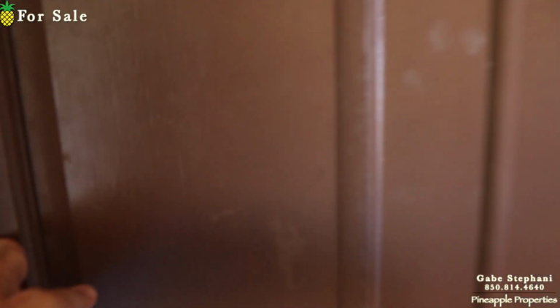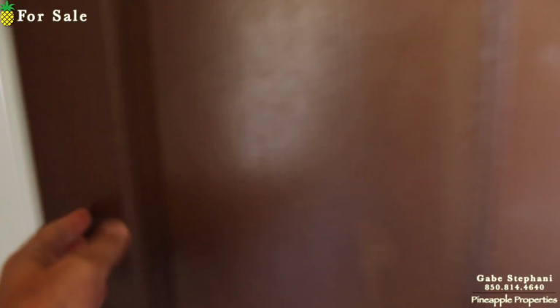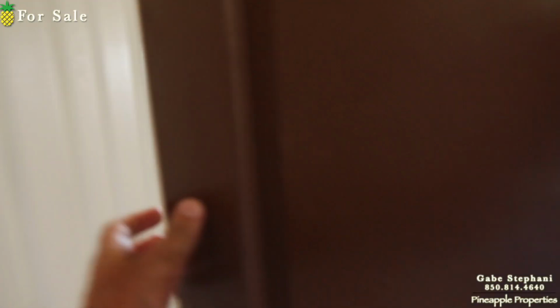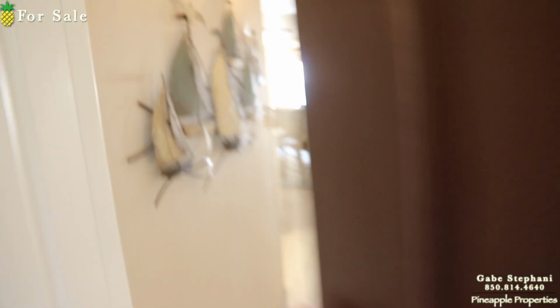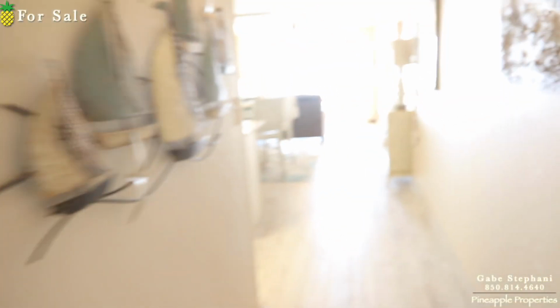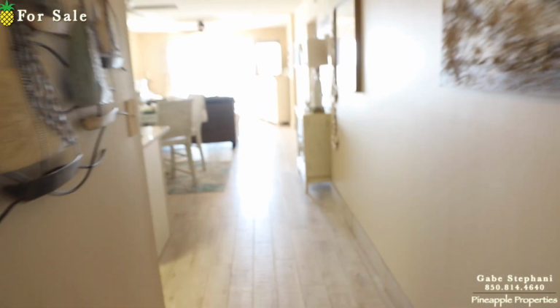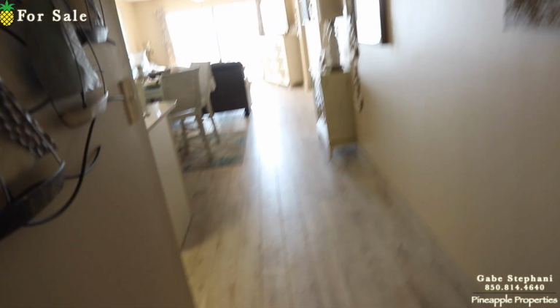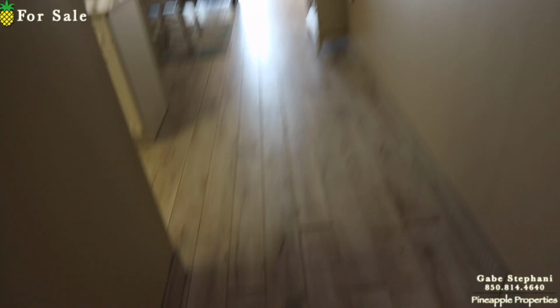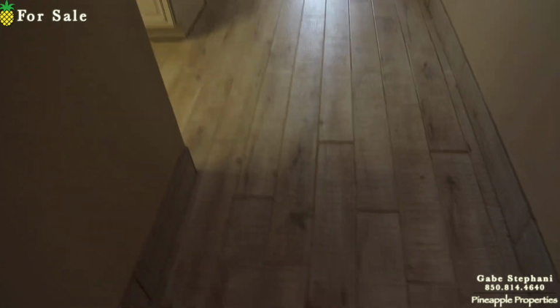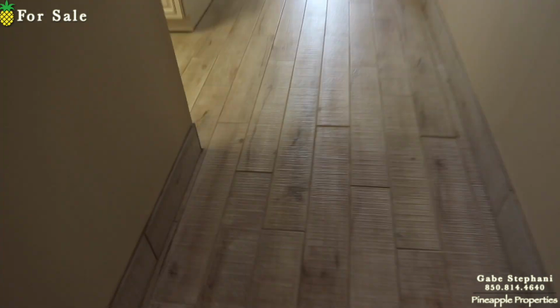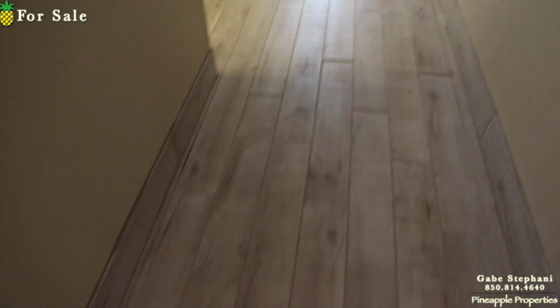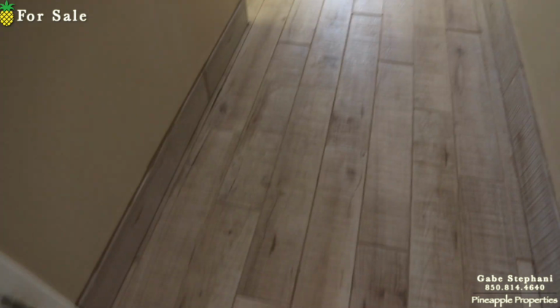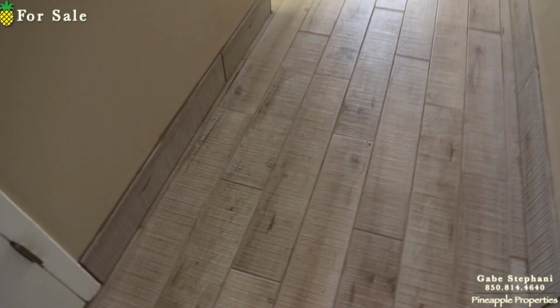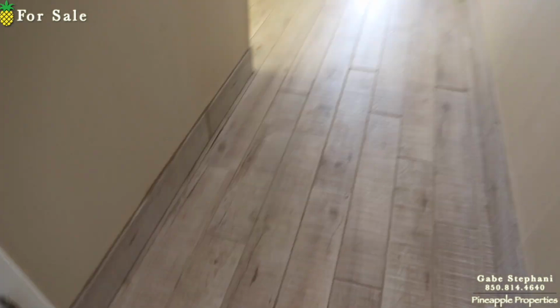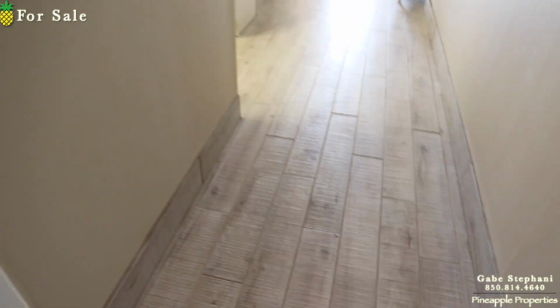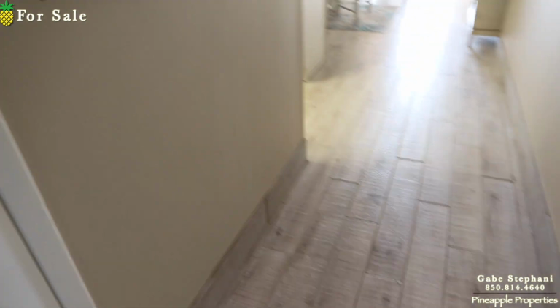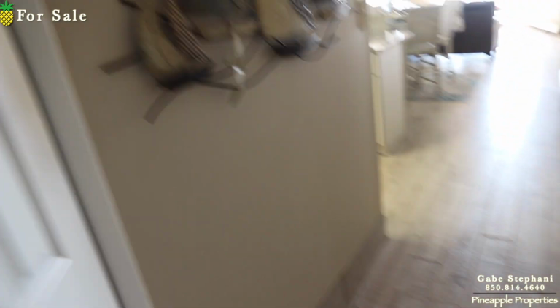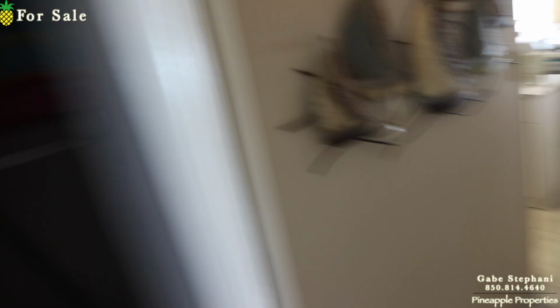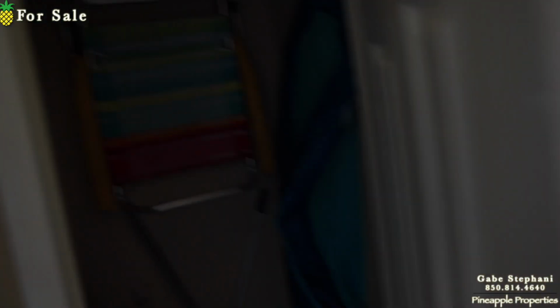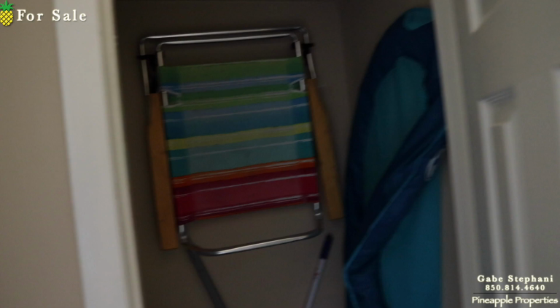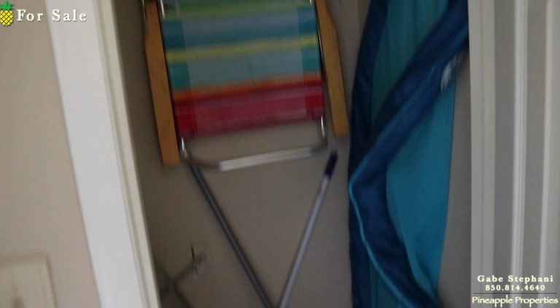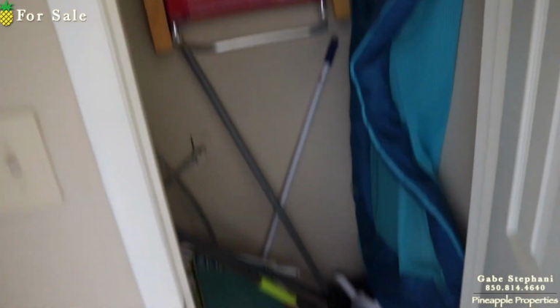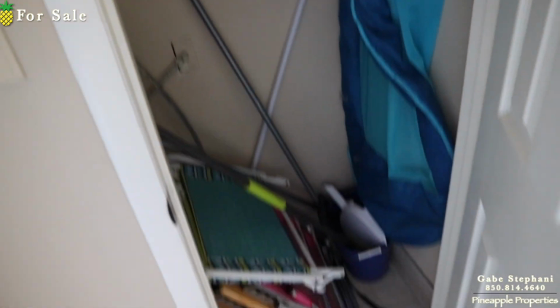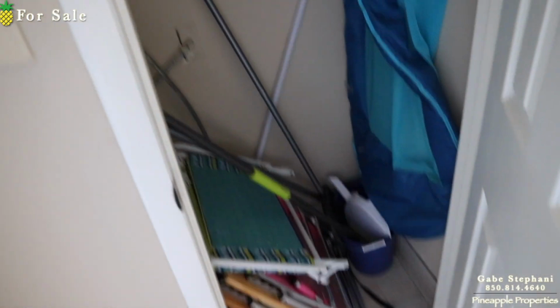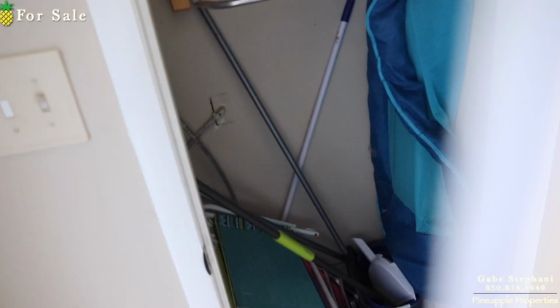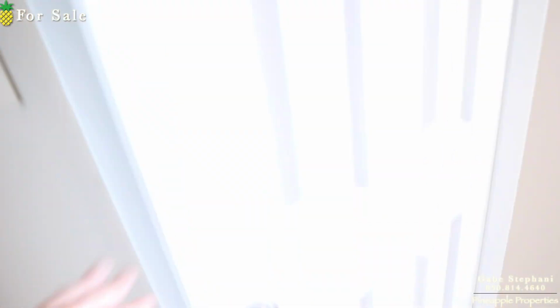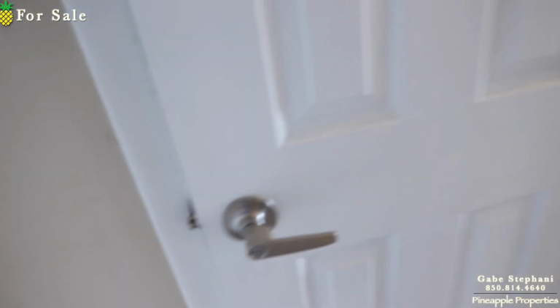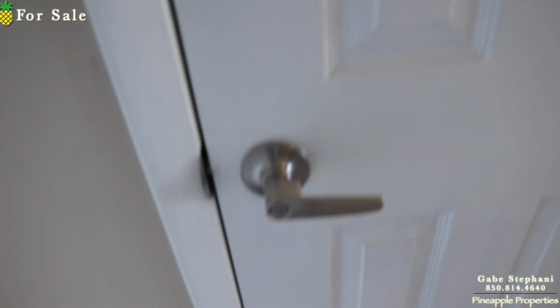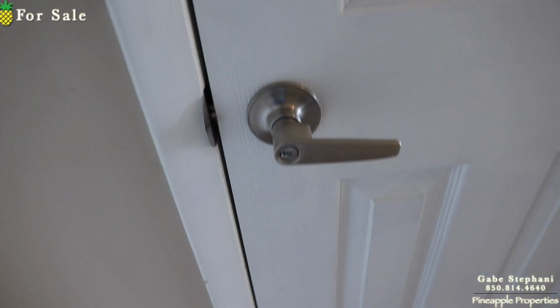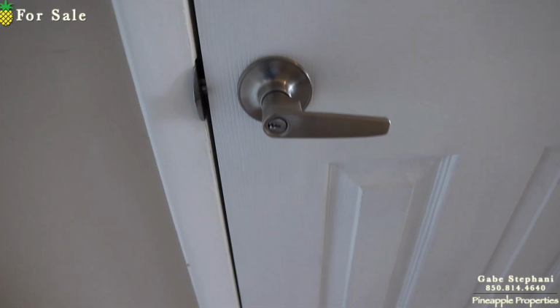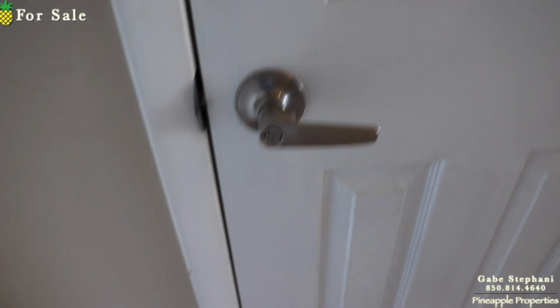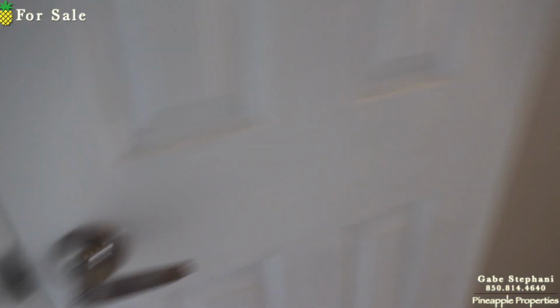When I come in, you can see it's all been updated — nice wood-look flooring. Off to my left, you have an owner's storage closet; it could also serve as an owner's storage because it has a lock on it.